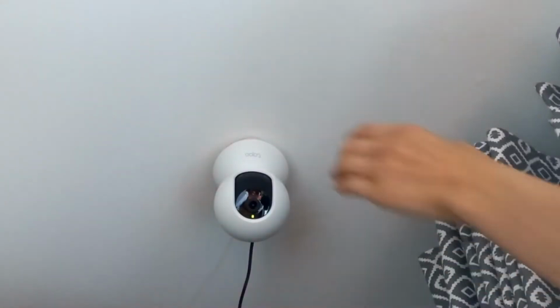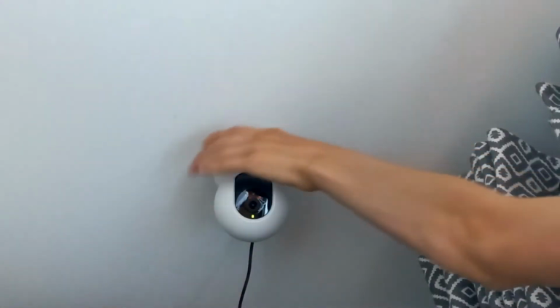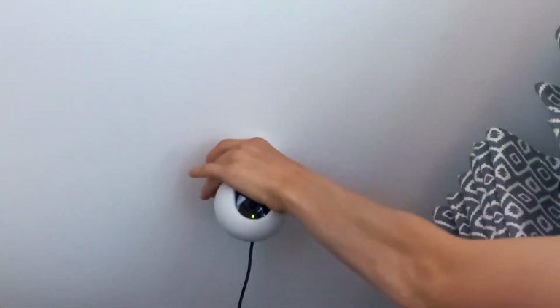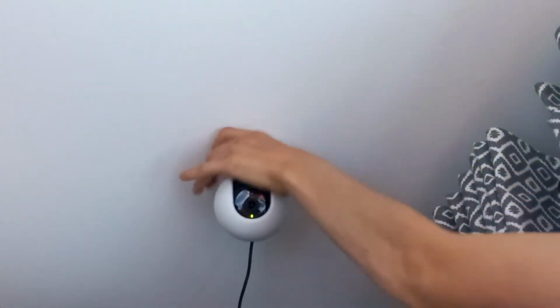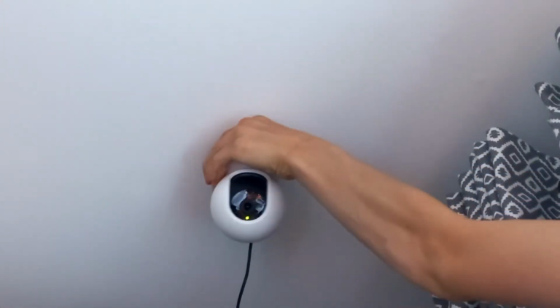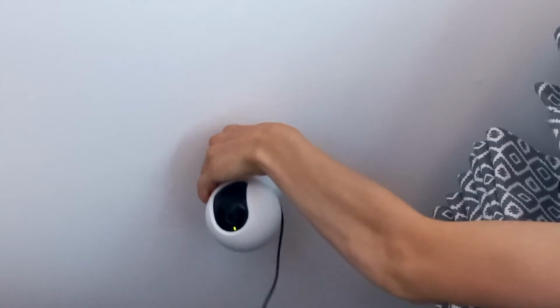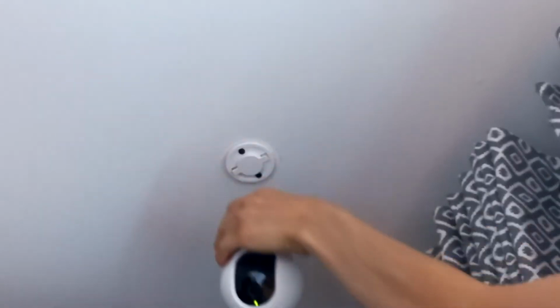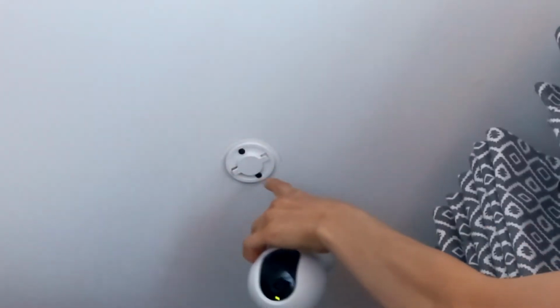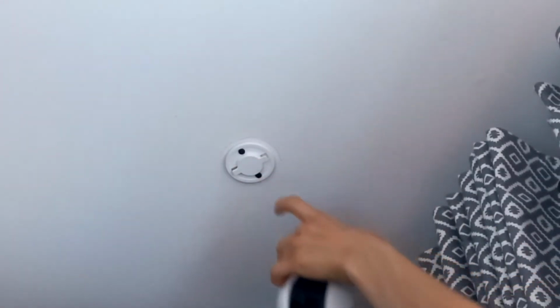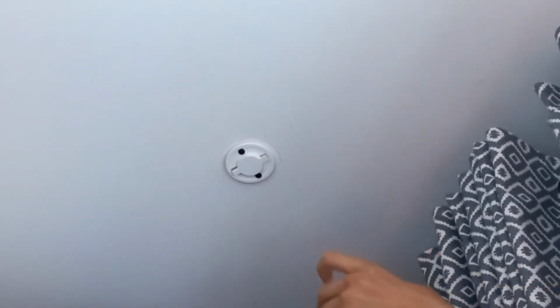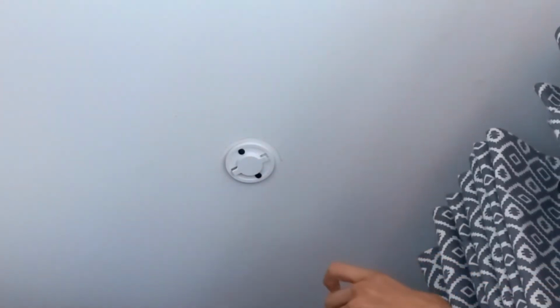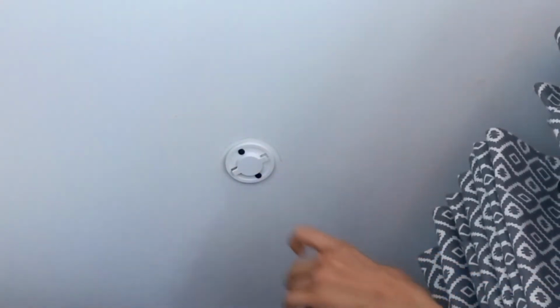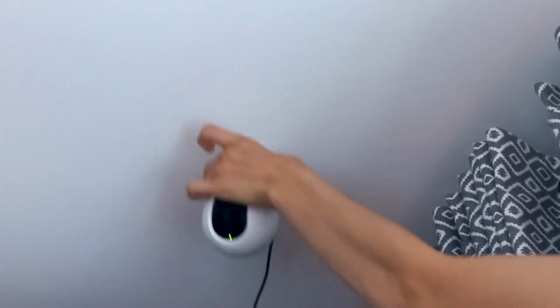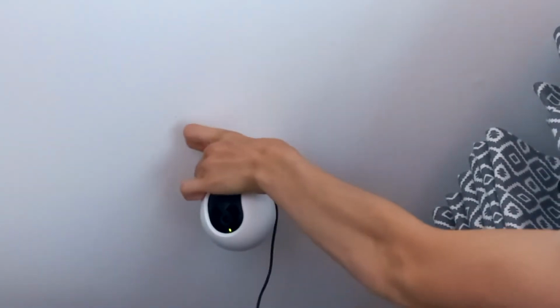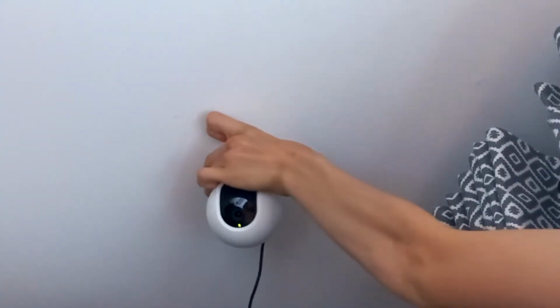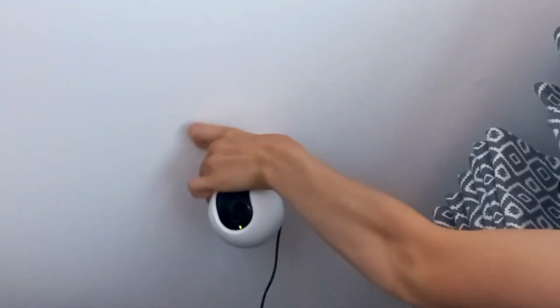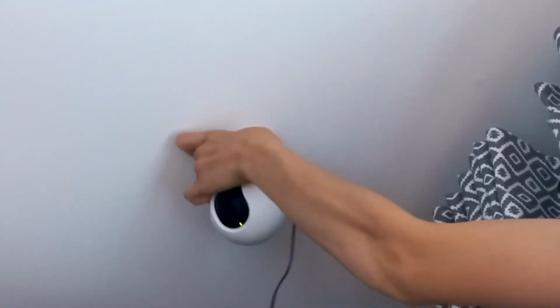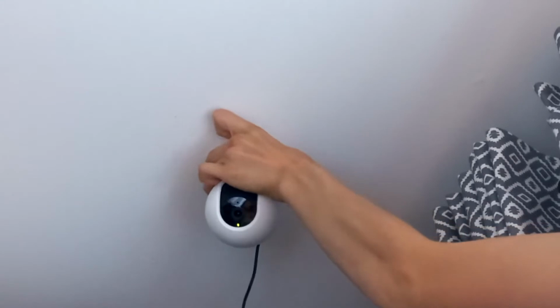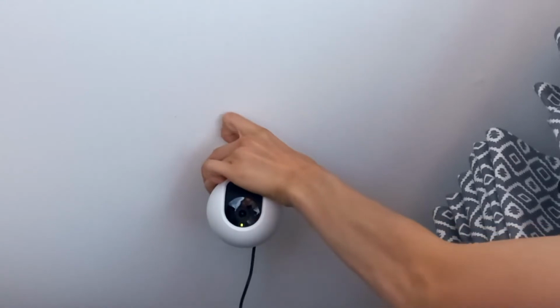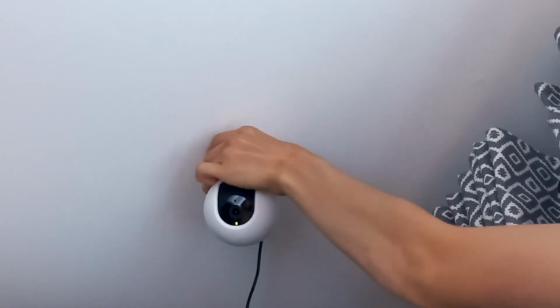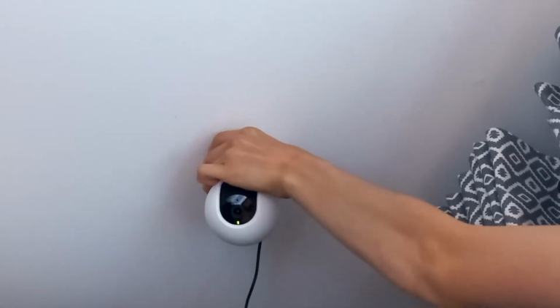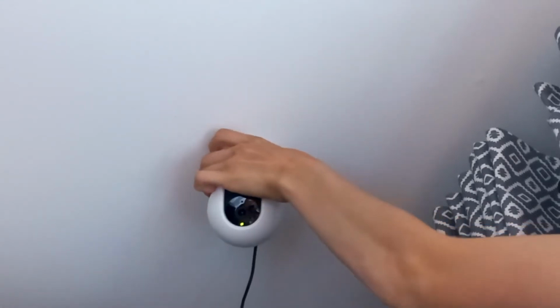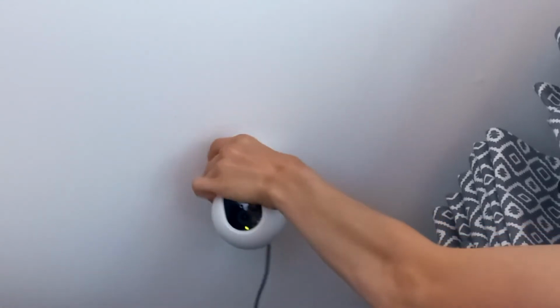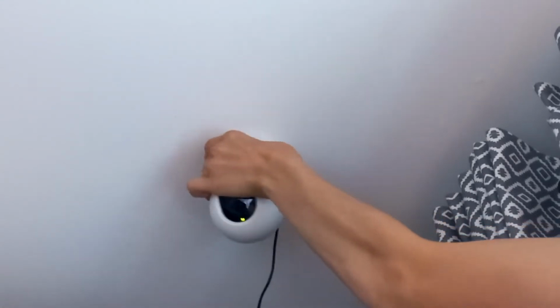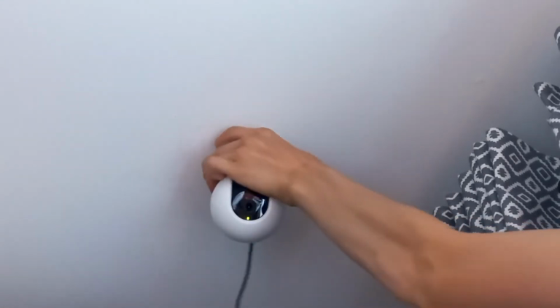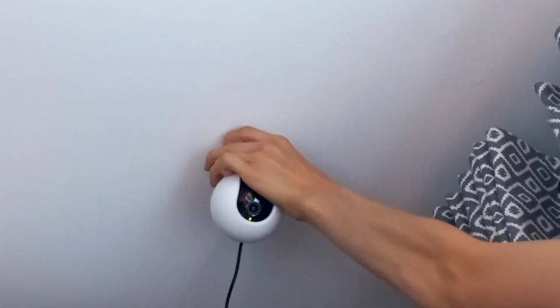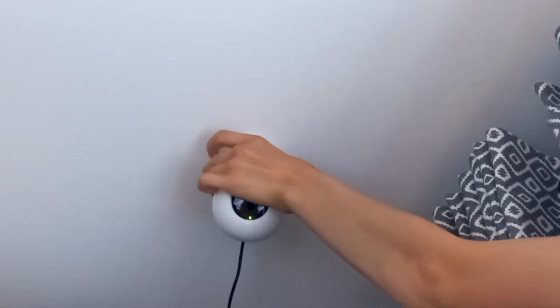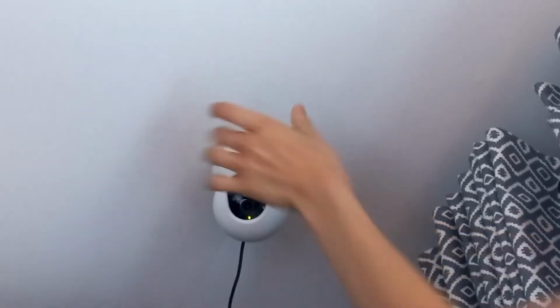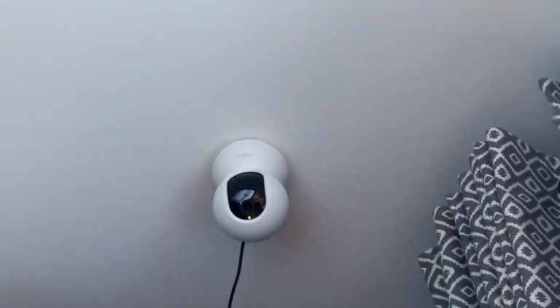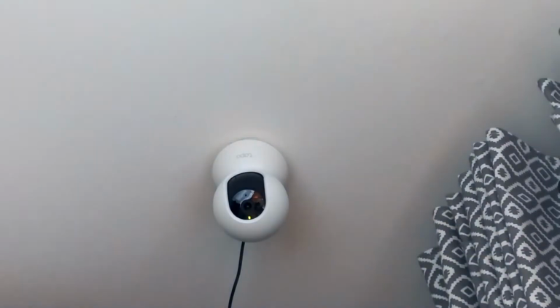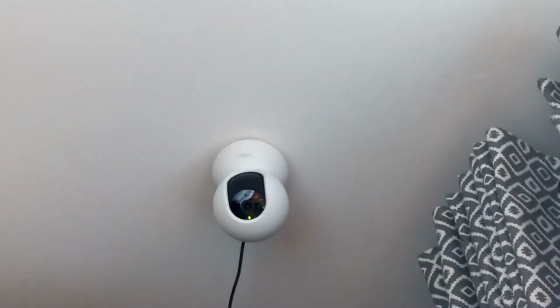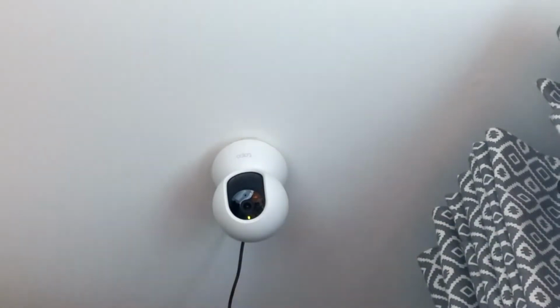This is the ceiling or wall mount. It's very easy to take off and put back on — it's held in by two screws and it's held up very well. It's never fallen off or anything like that, and it's obviously very easy to install and very easy to remove if you need to.